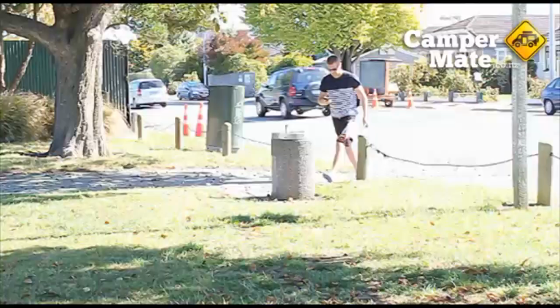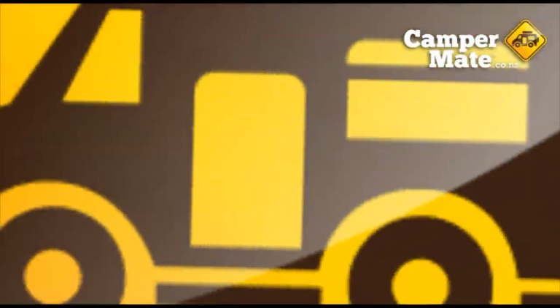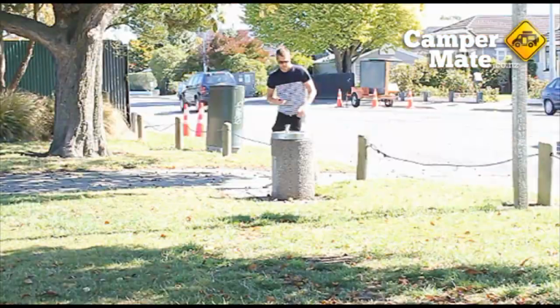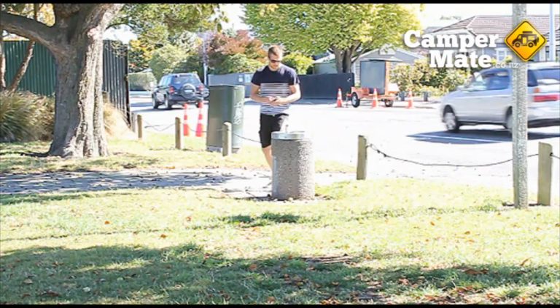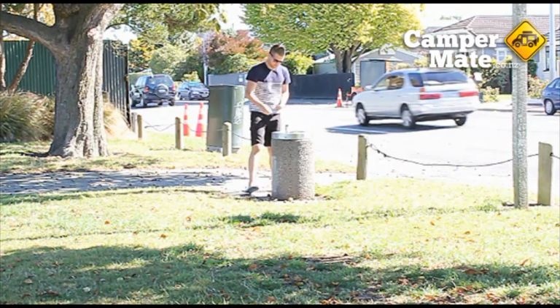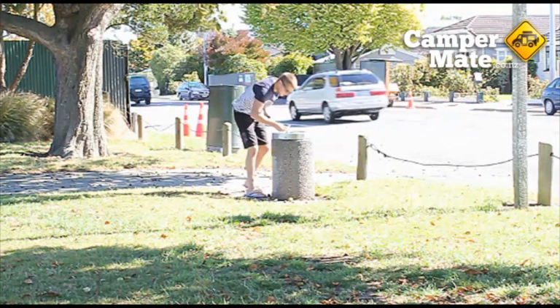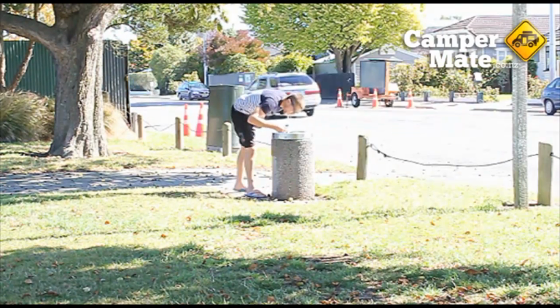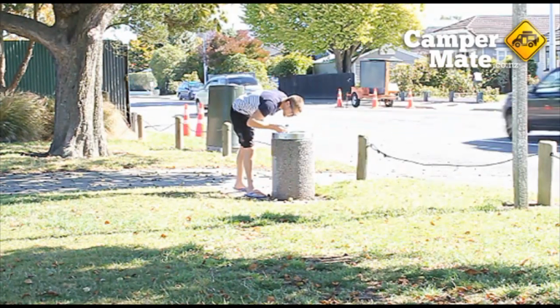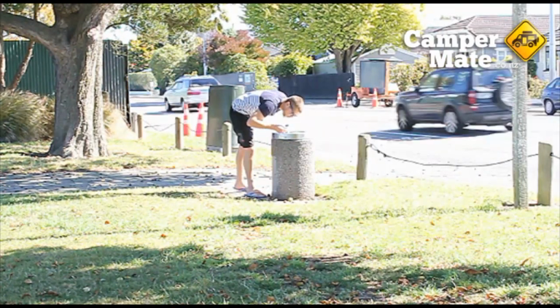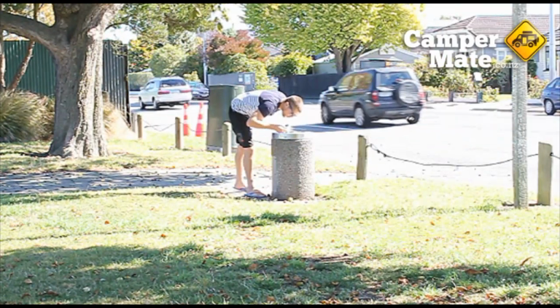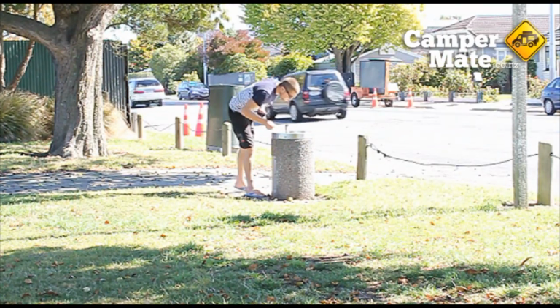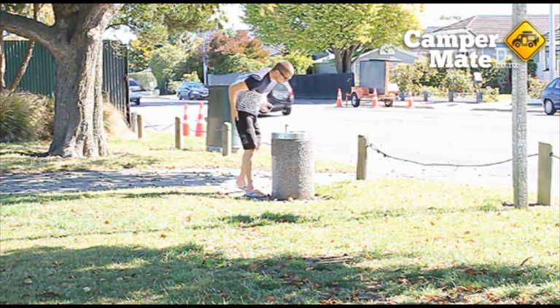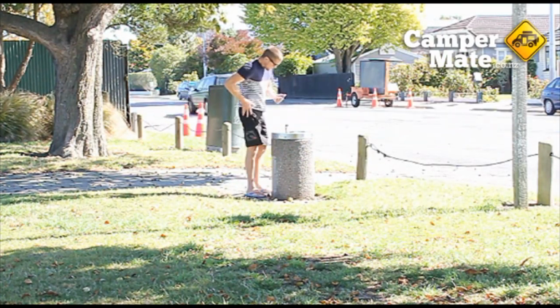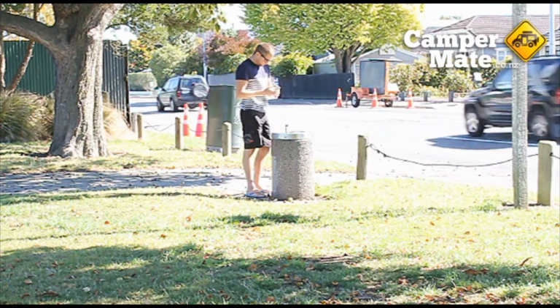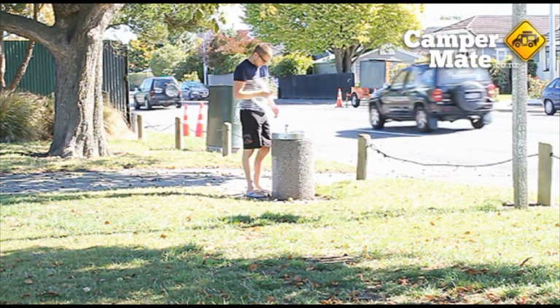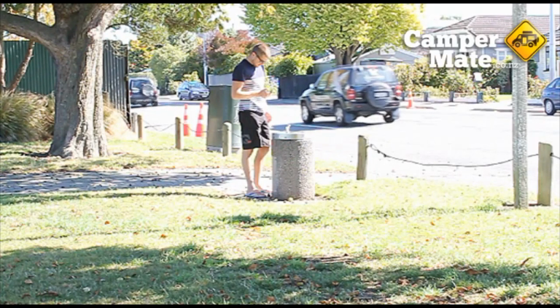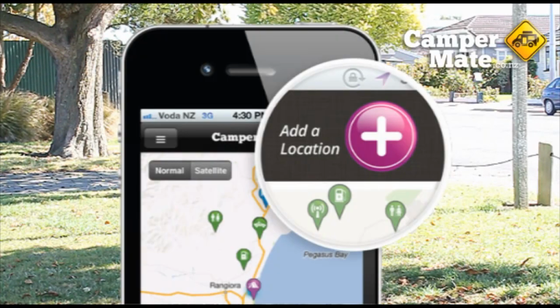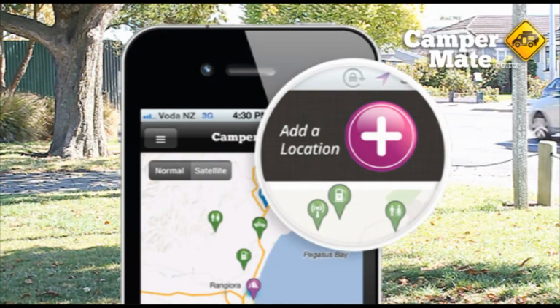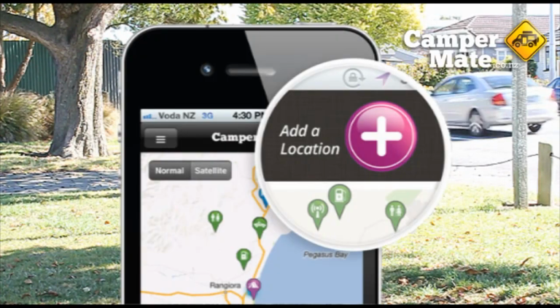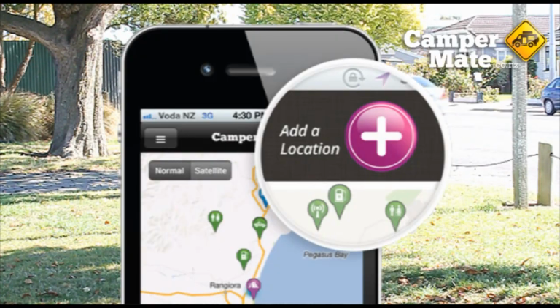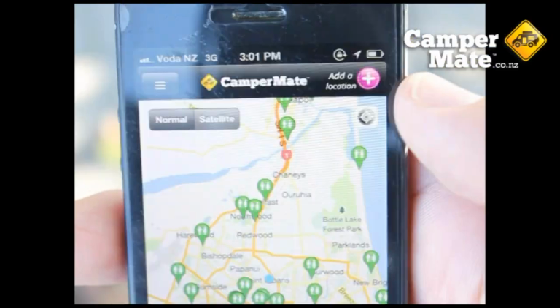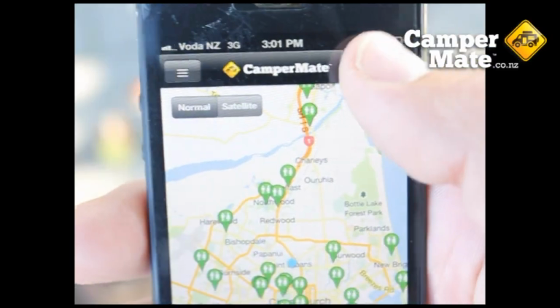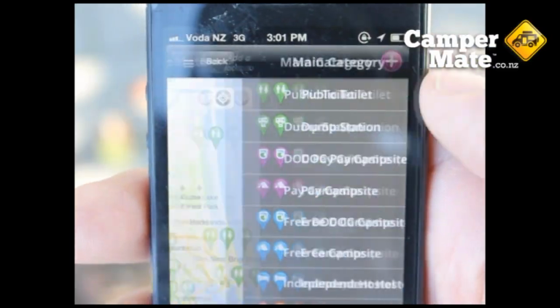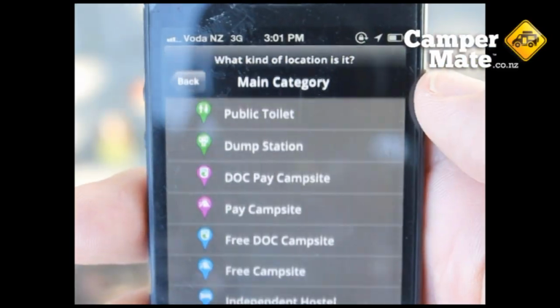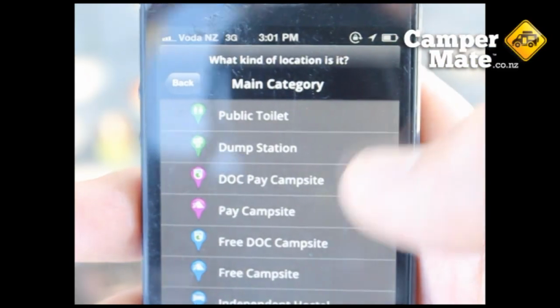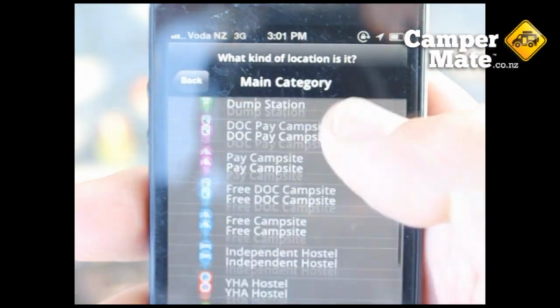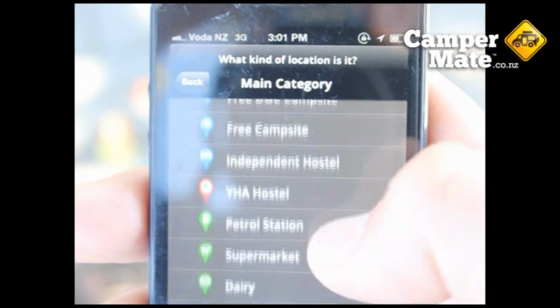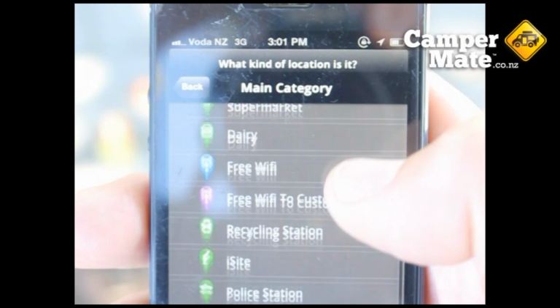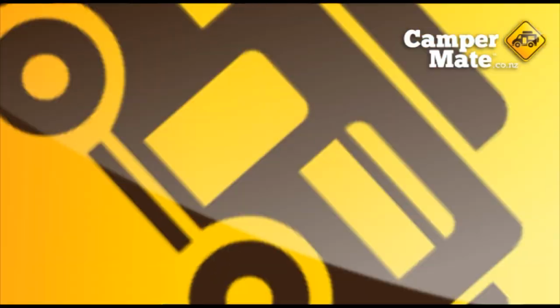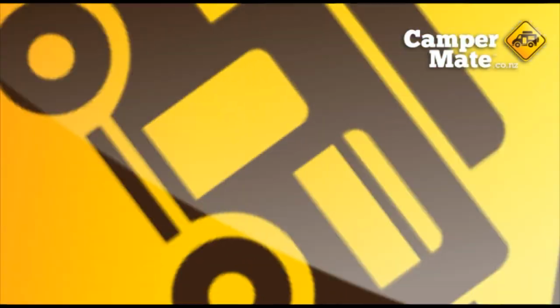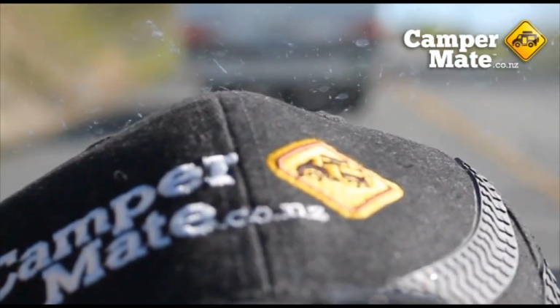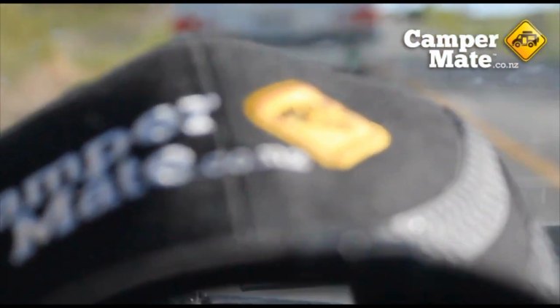If you've found something that isn't on the app, you can add it just like other travellers have done. Just tap the add a location button and select the category — this might be a rubbish bin, water fountain, or even an interesting tip.